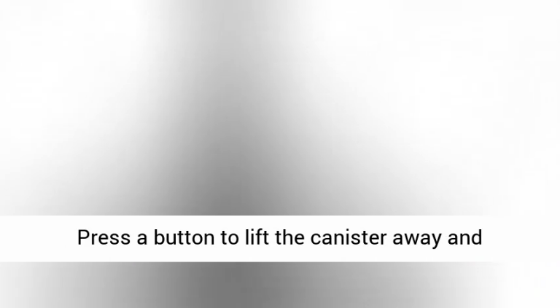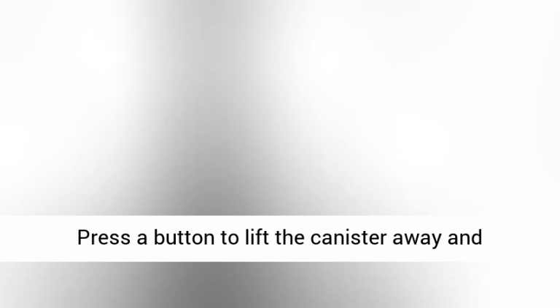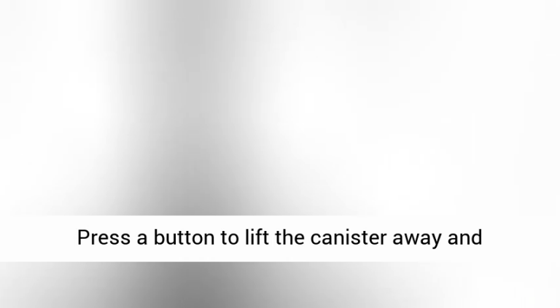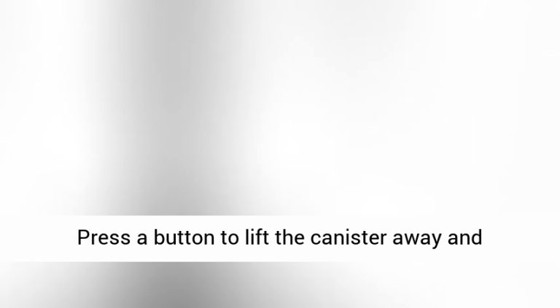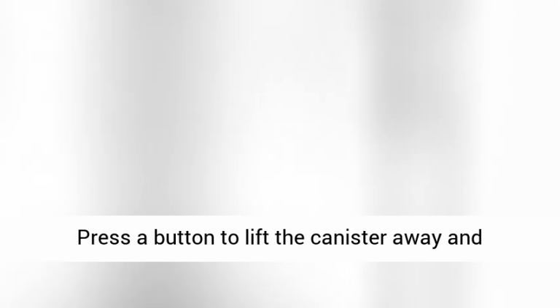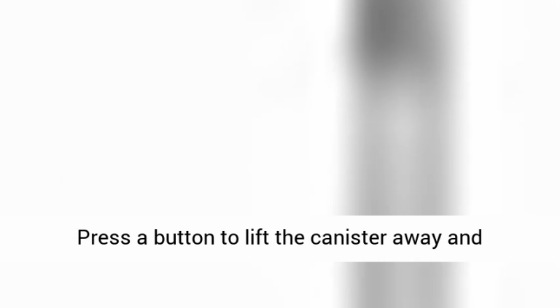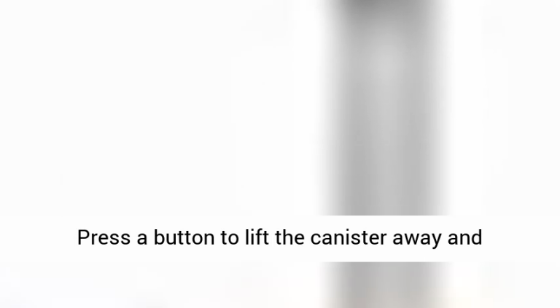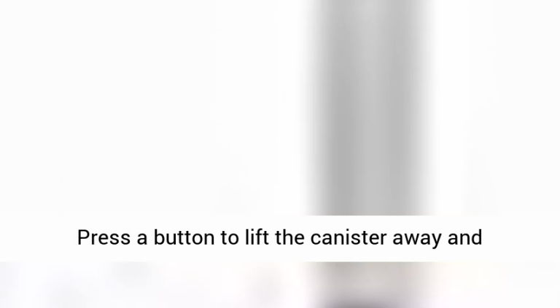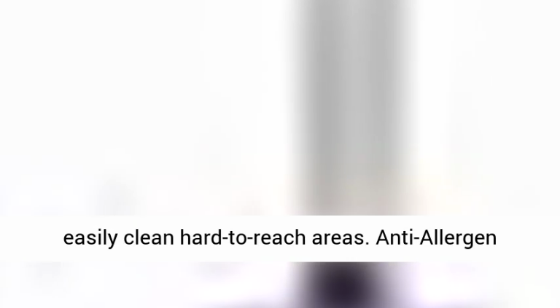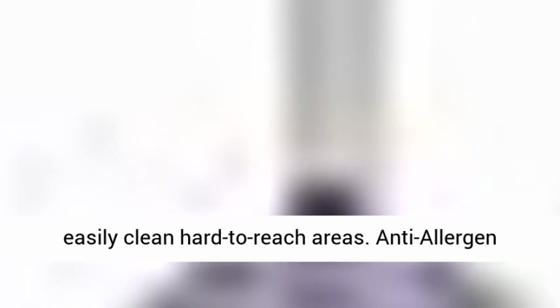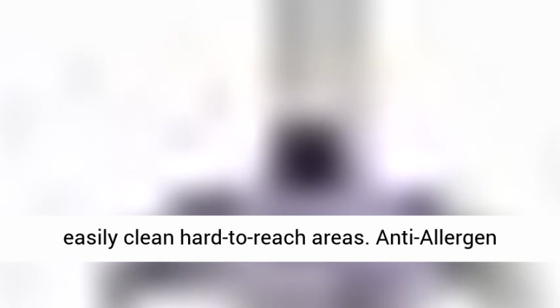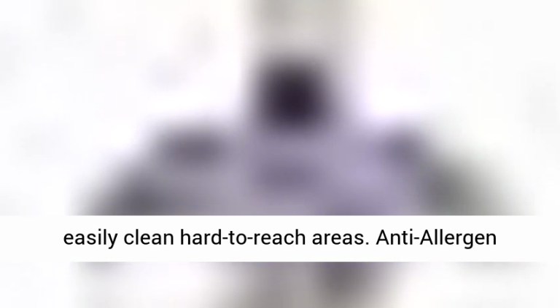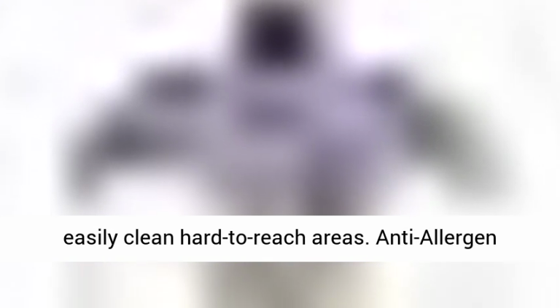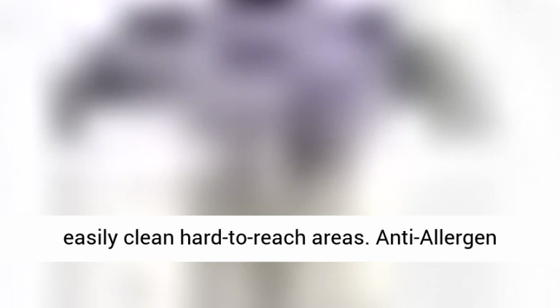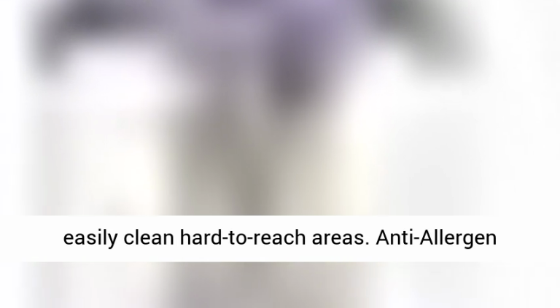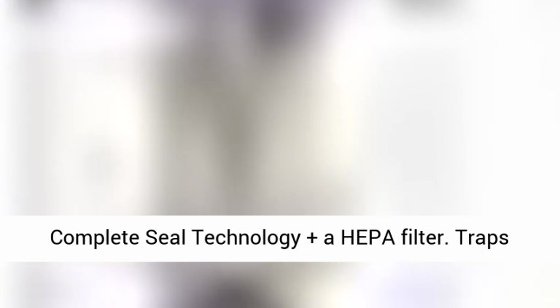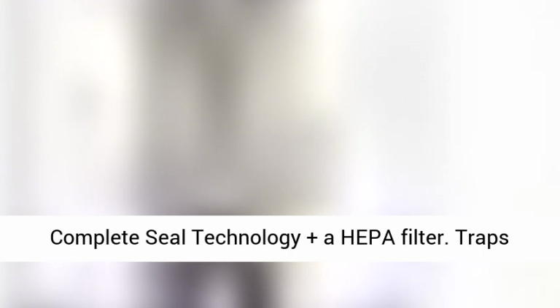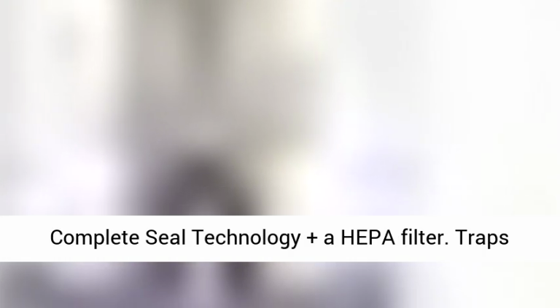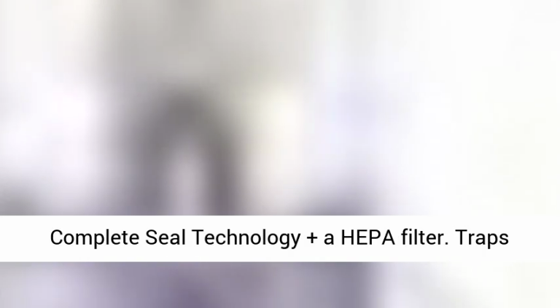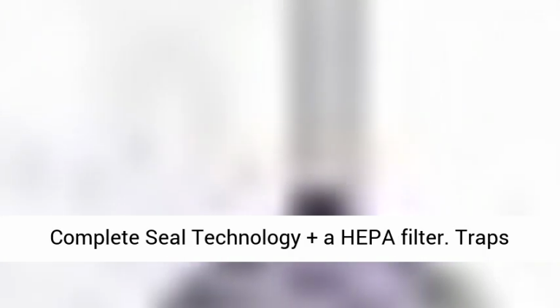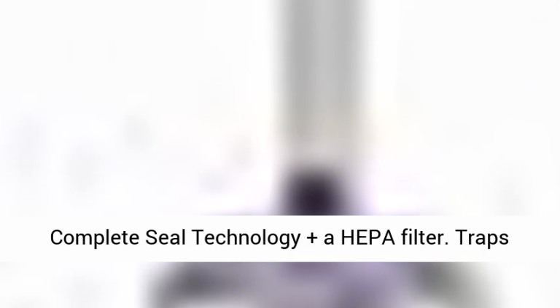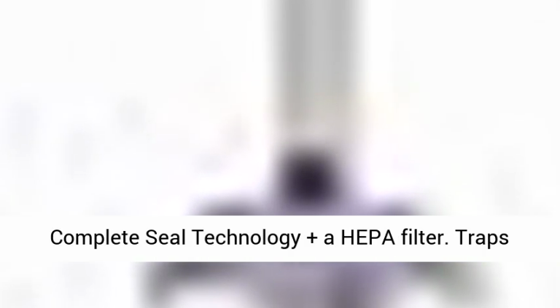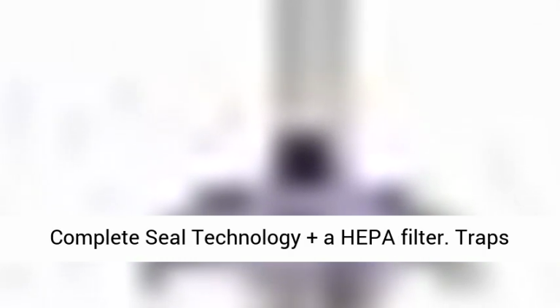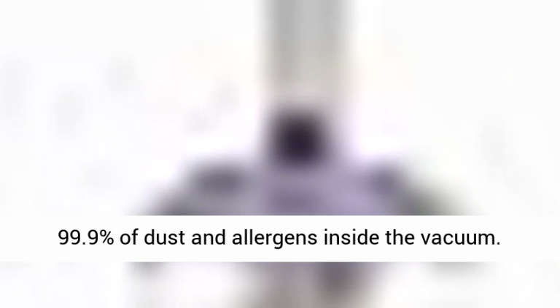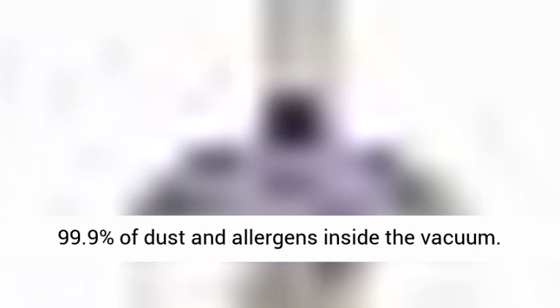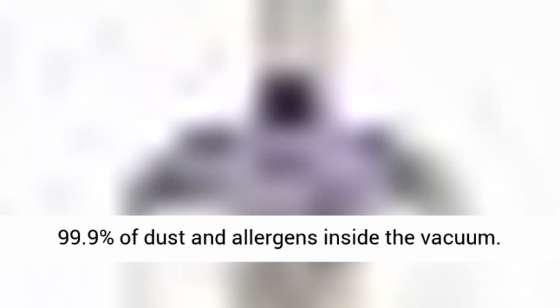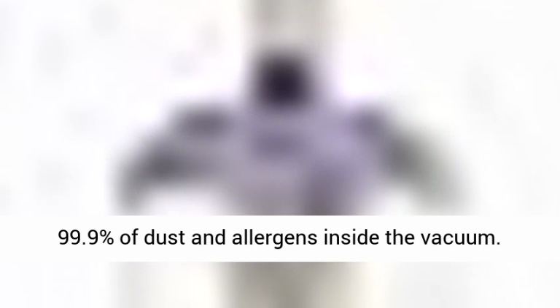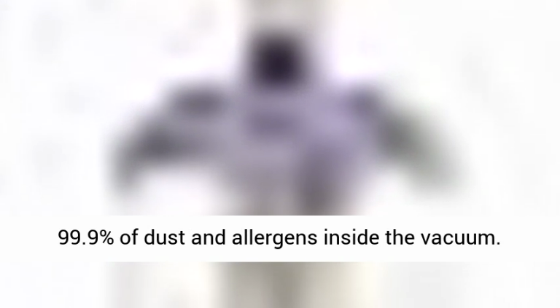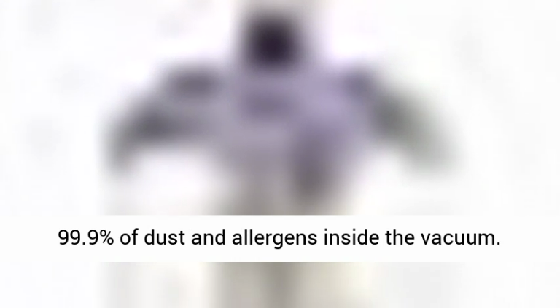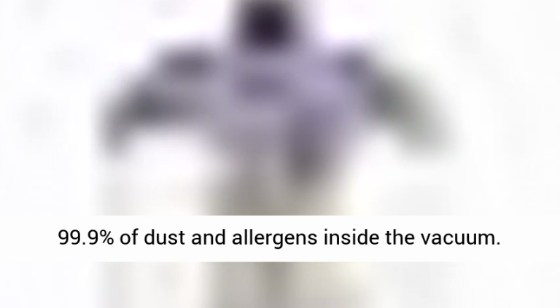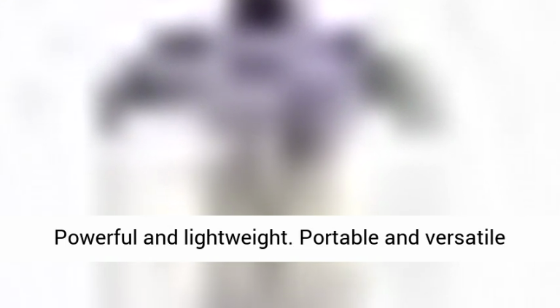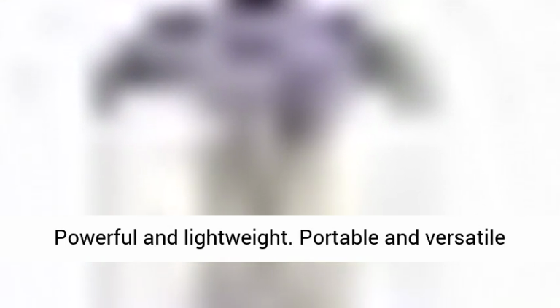Lift-Away: Press a button to lift the canister away and easily clean hard-to-reach areas. Anti-Allergen Complete Seal Technology plus HEPA Filter traps 99.9% of dust and allergens inside the vacuum.